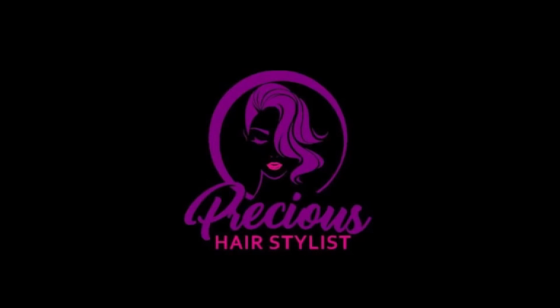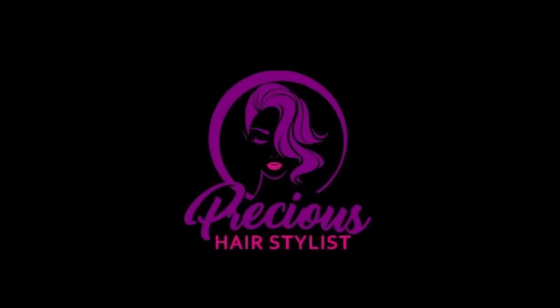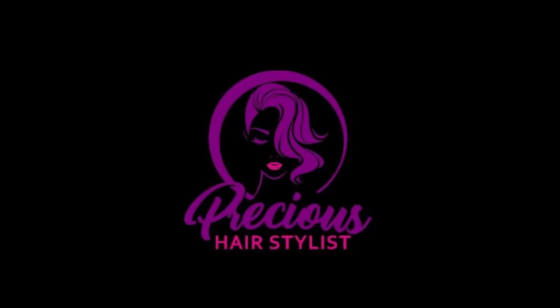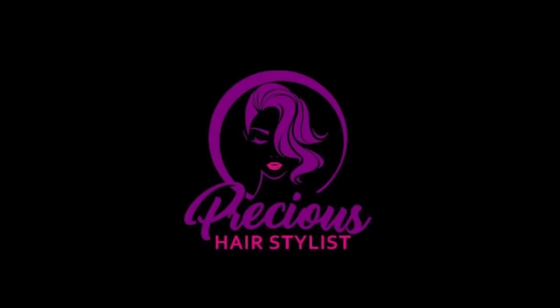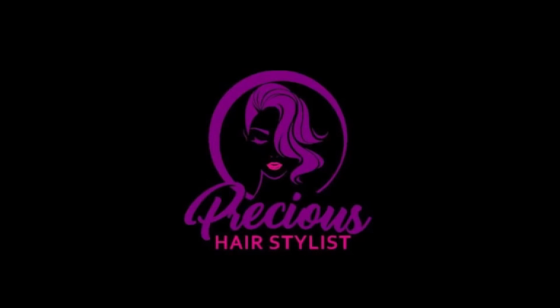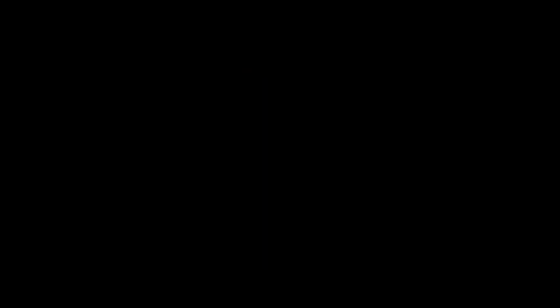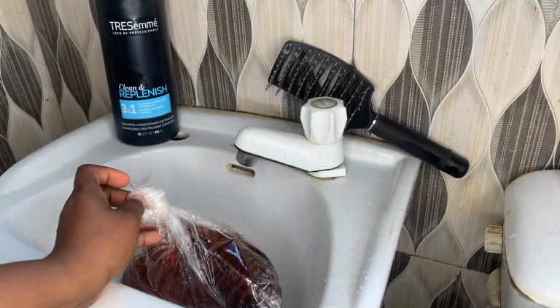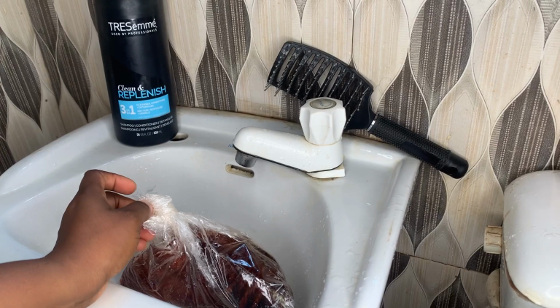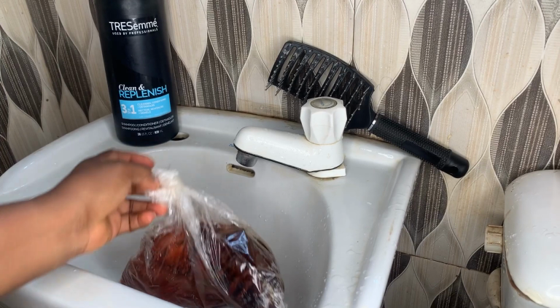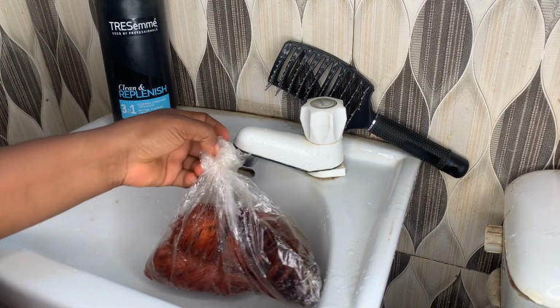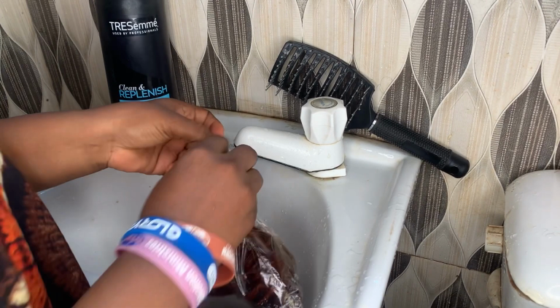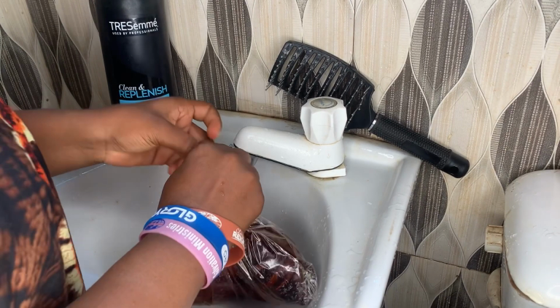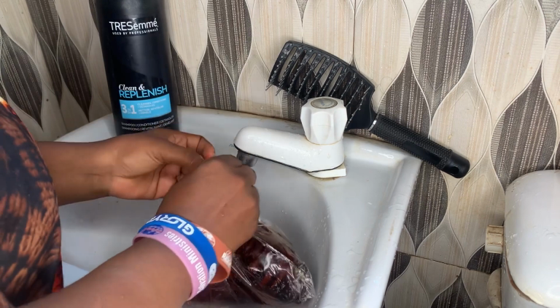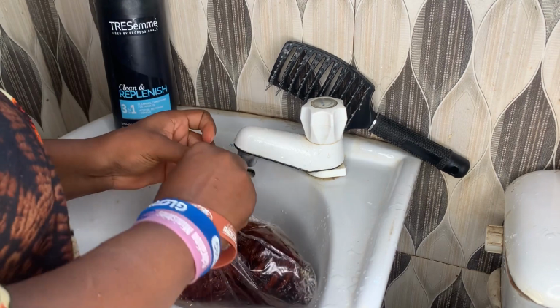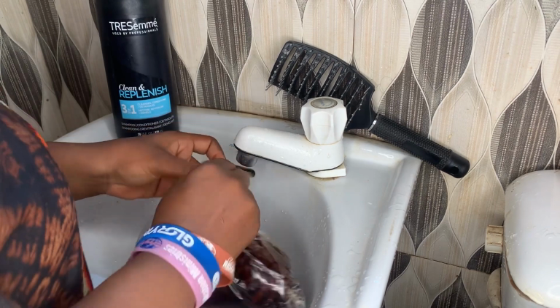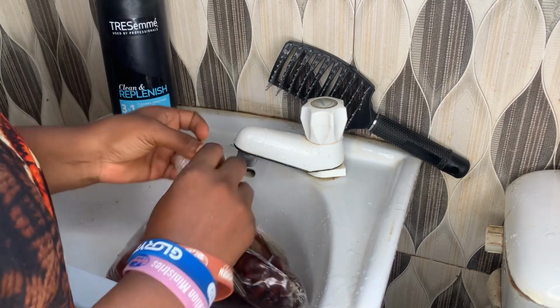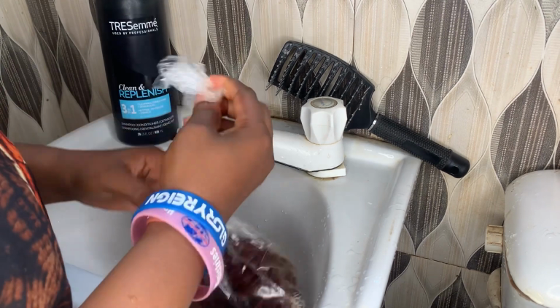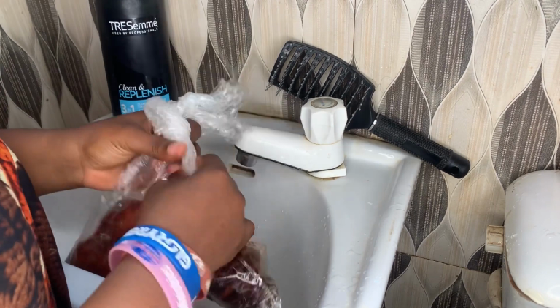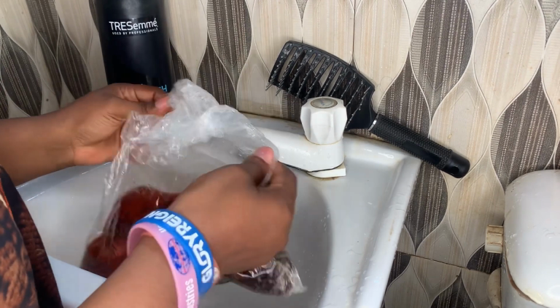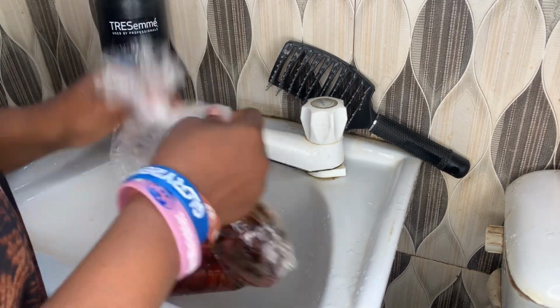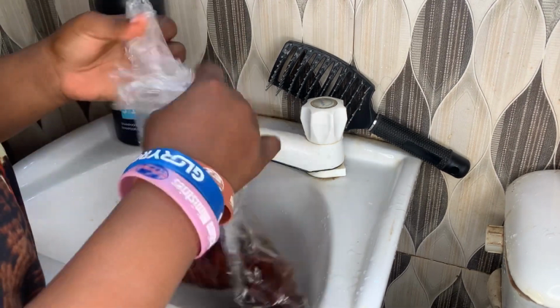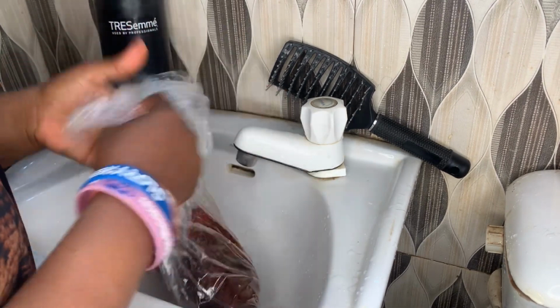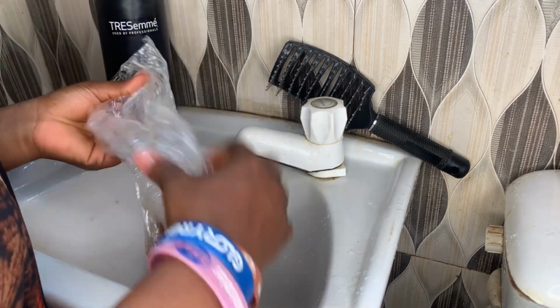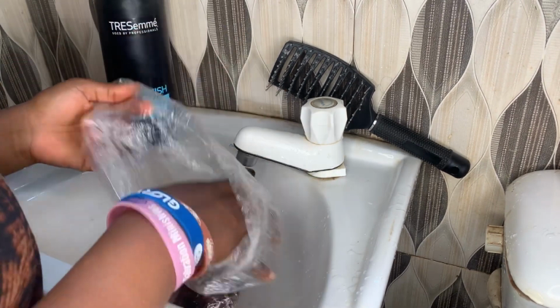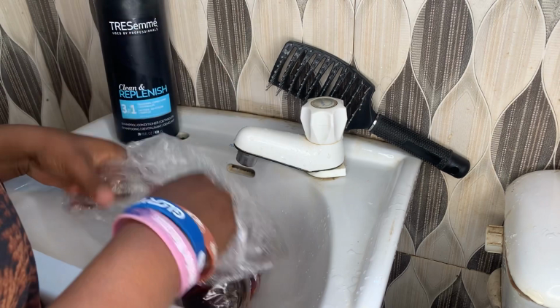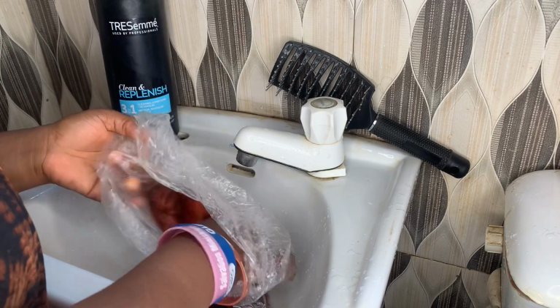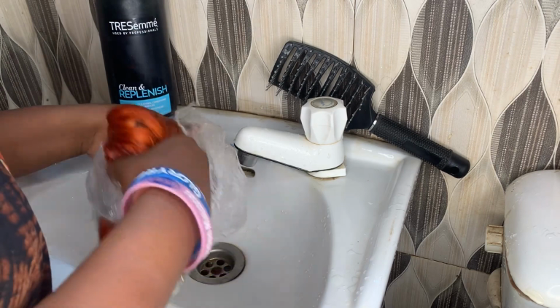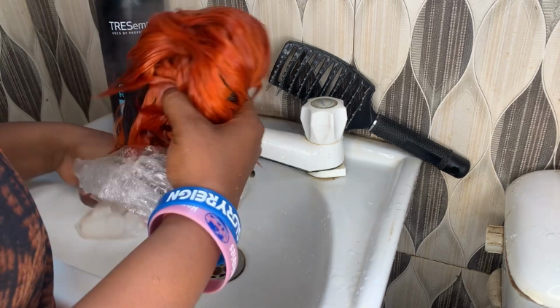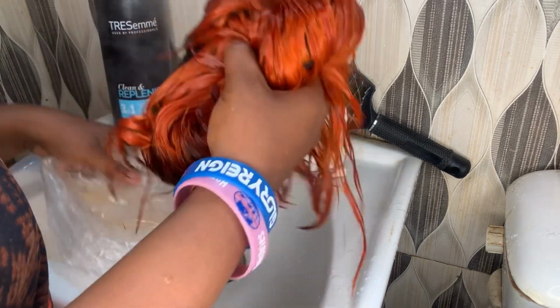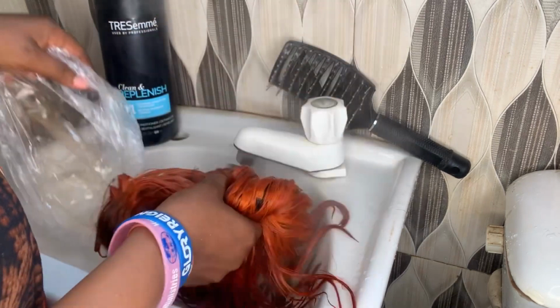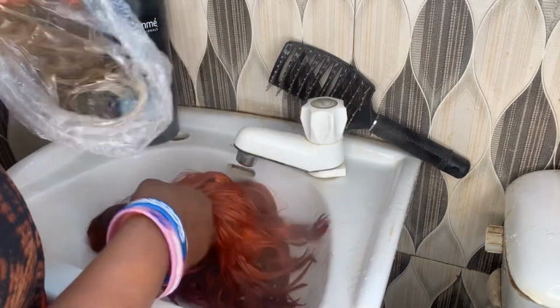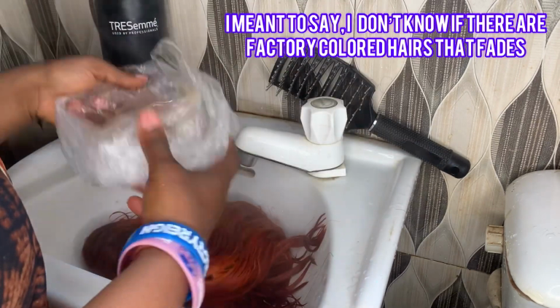Hi guys, welcome back to my channel. I'll be showing you how to reduce fading from your bleached hair — those hairs that usually take to your hair whenever your hair is bleached to change the color.